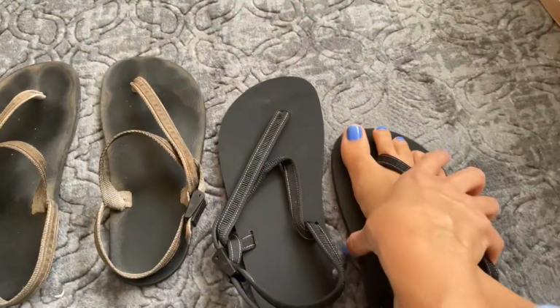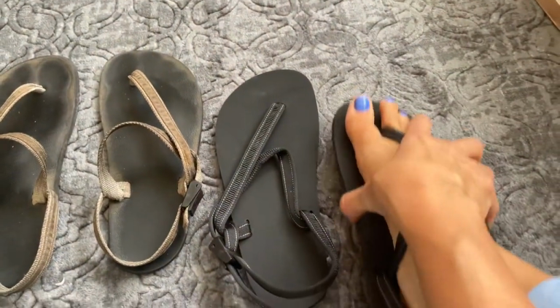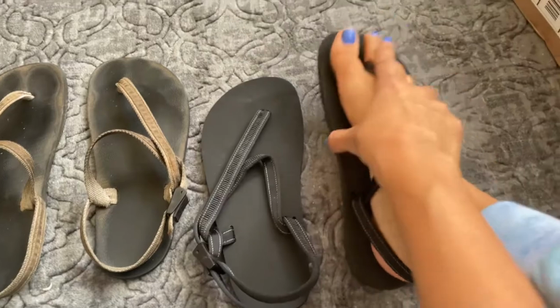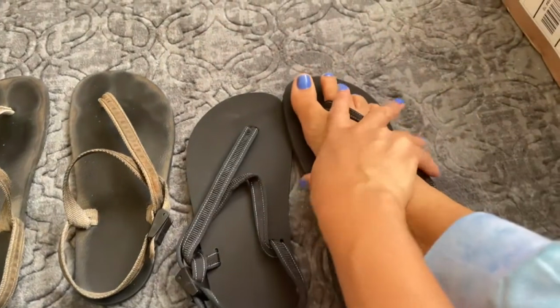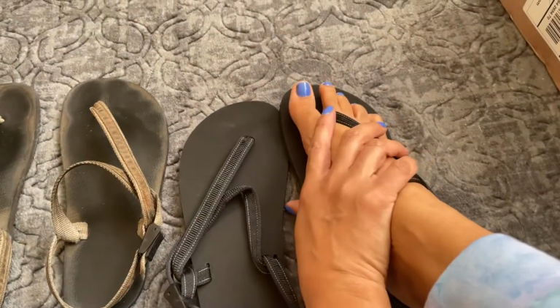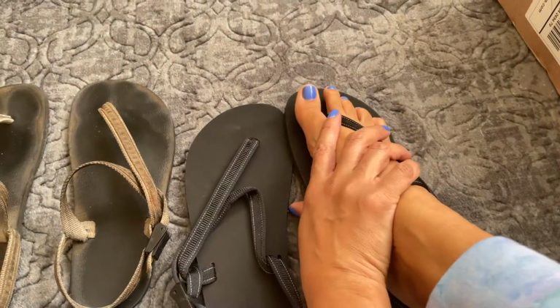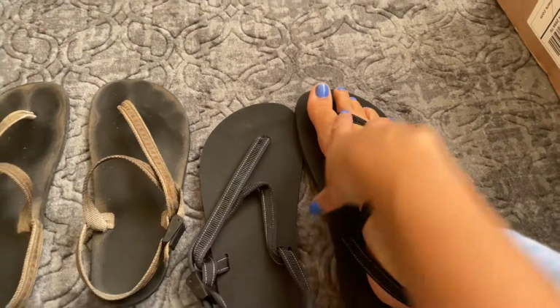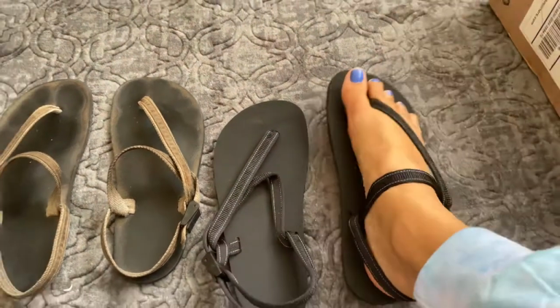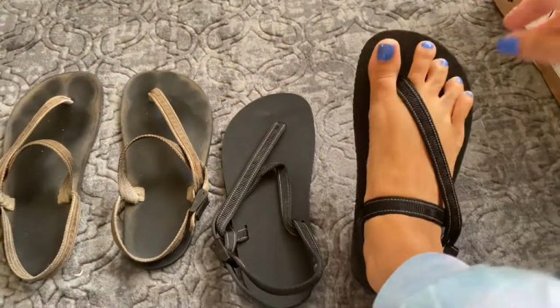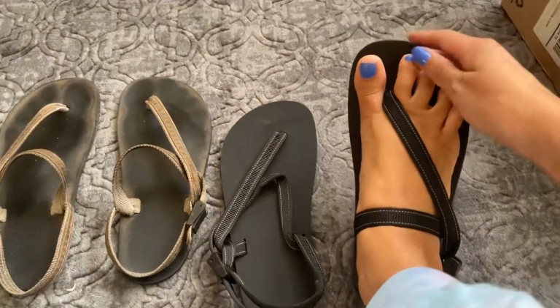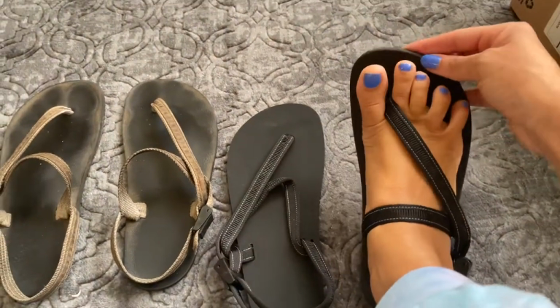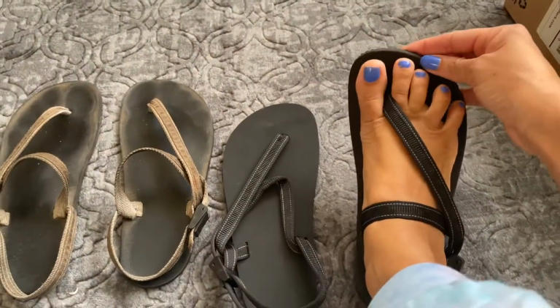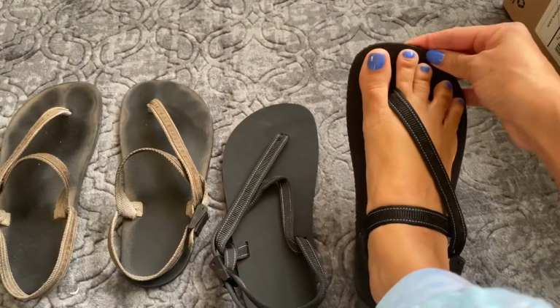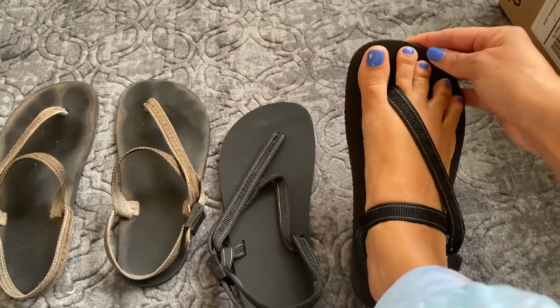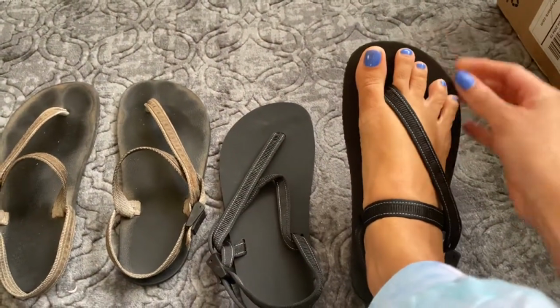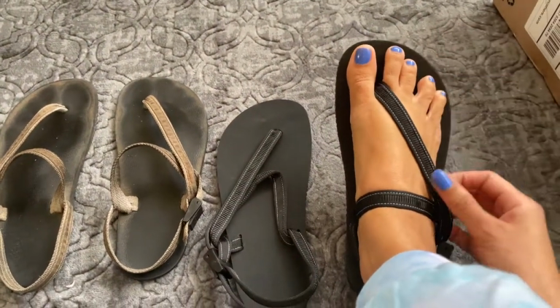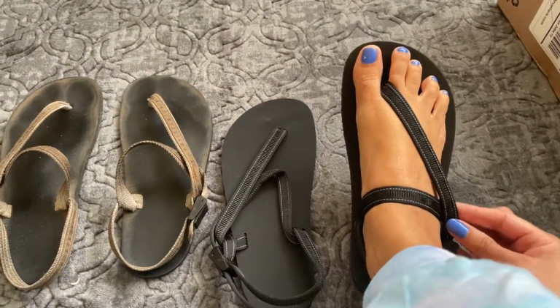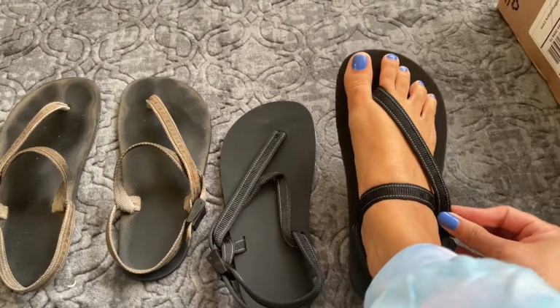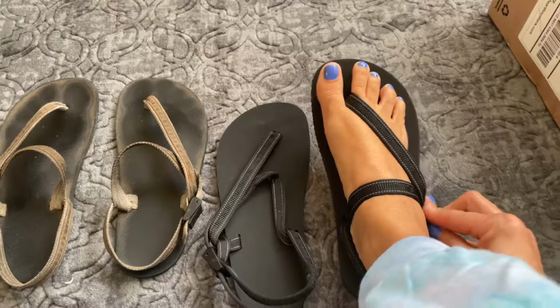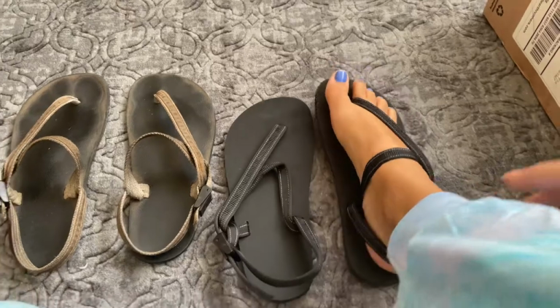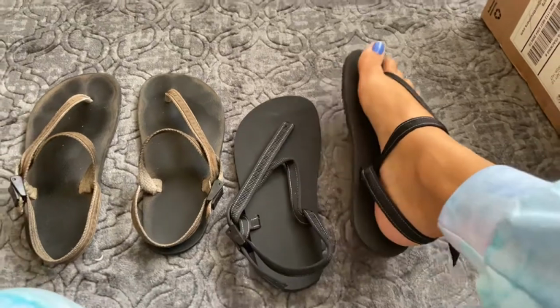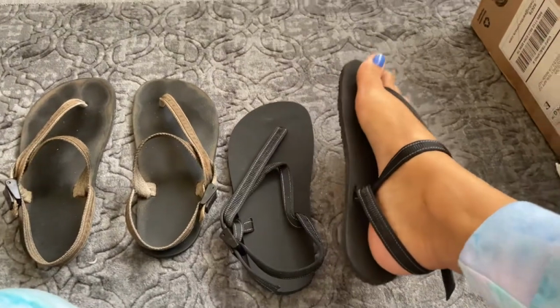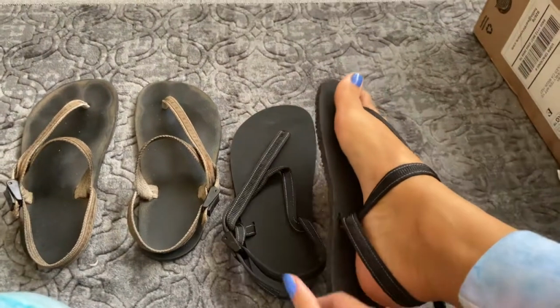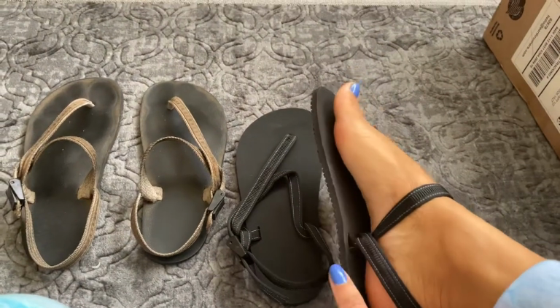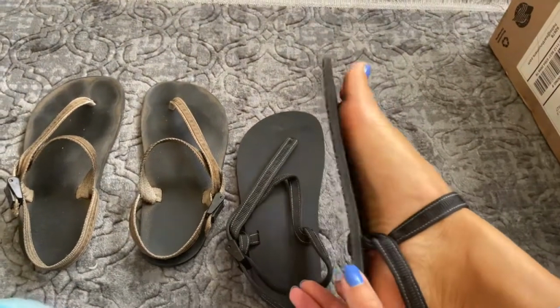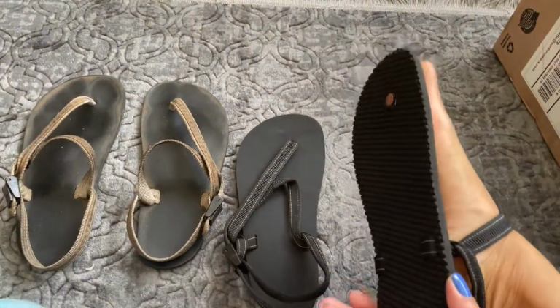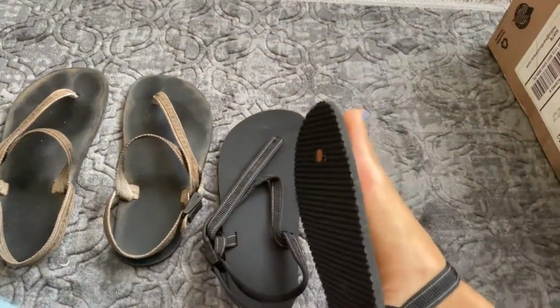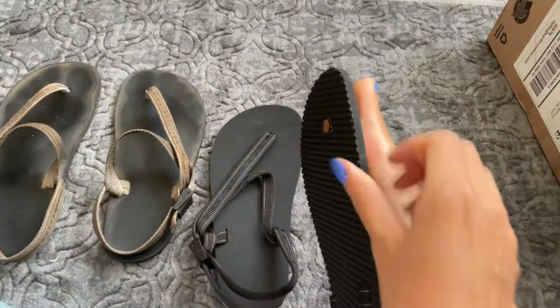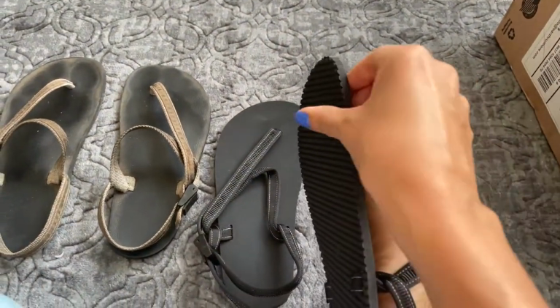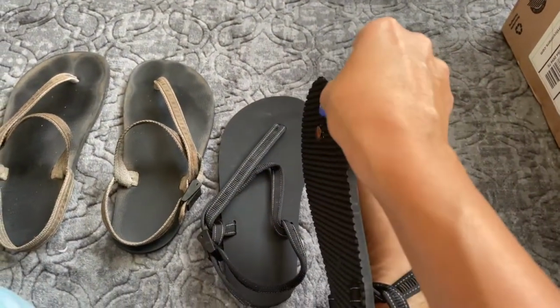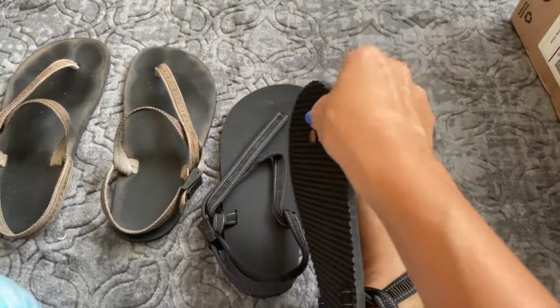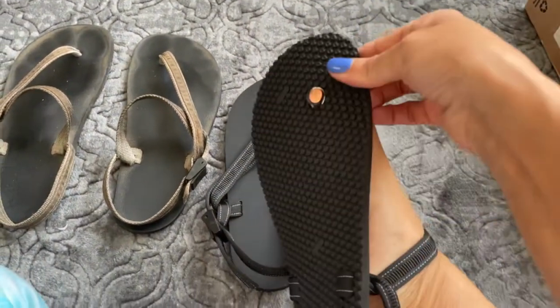I have been stopped while running in these before, and people have said, "Are you running in flip-flops?" And I'm like, no, they're Earthrunners. Yes, they're meant for running. I can run in them.